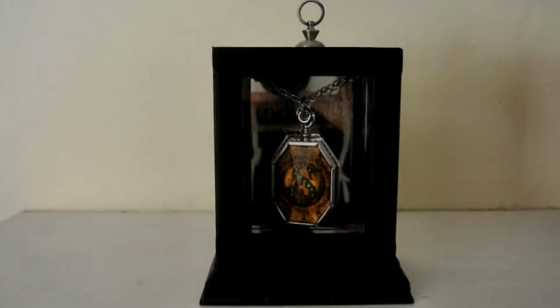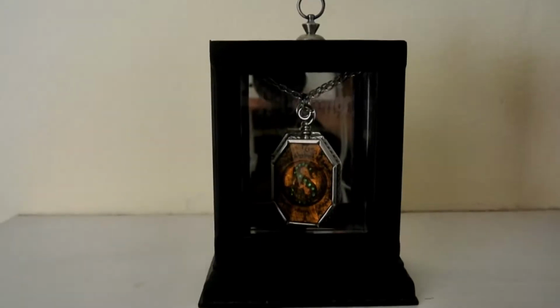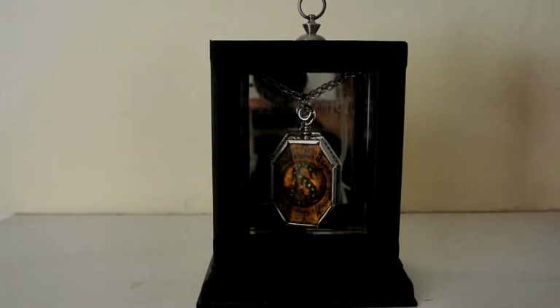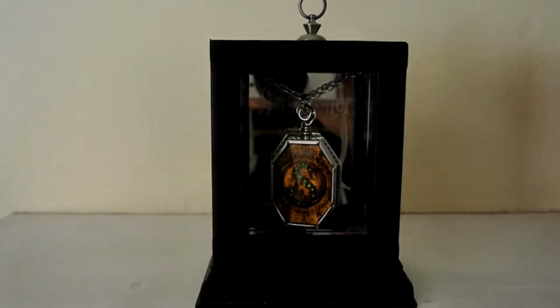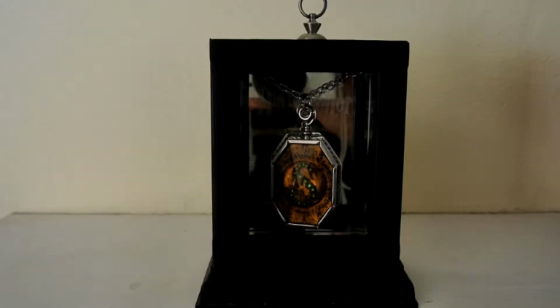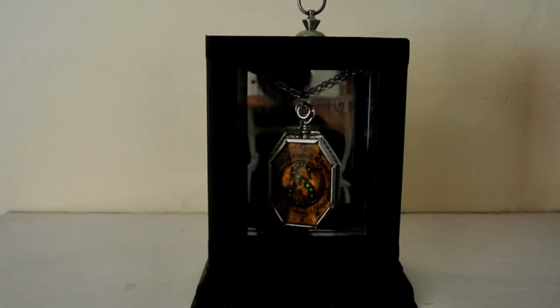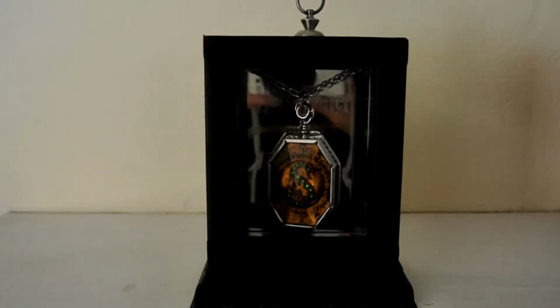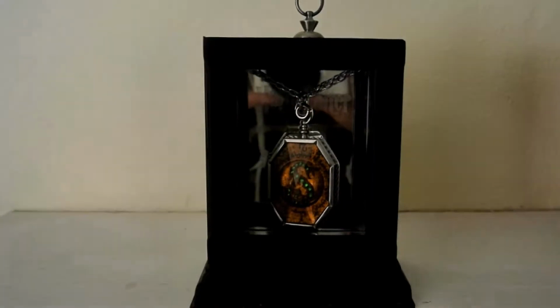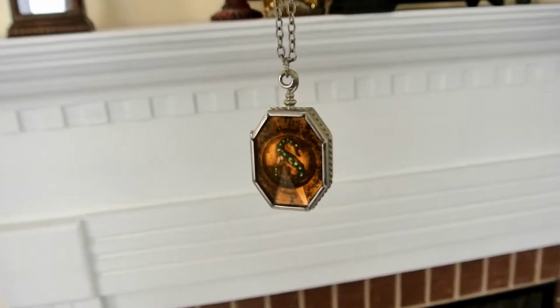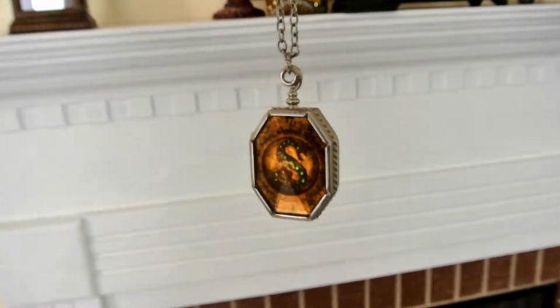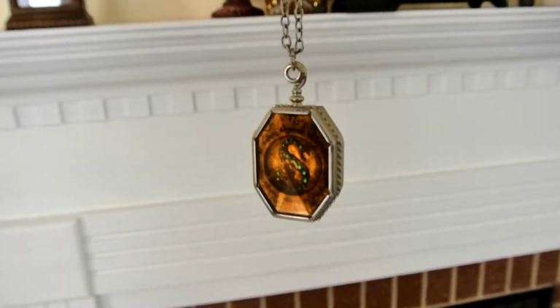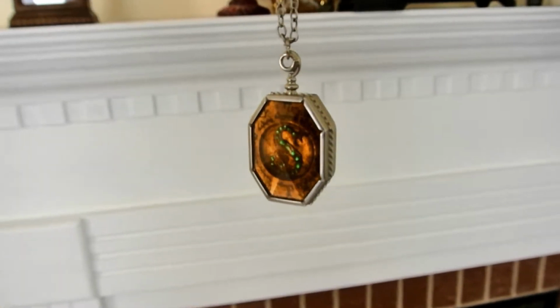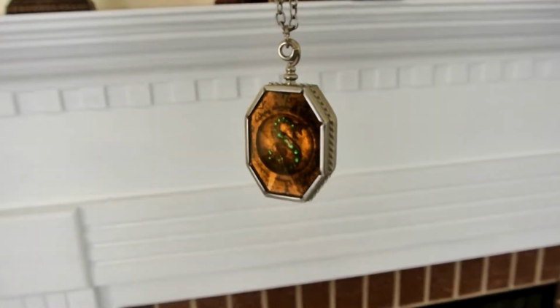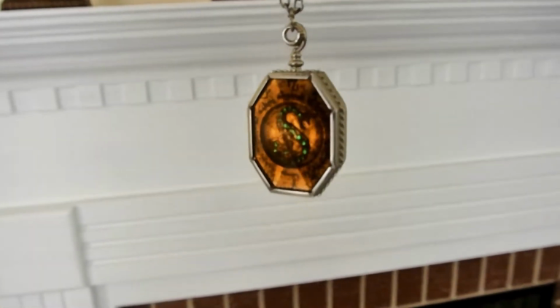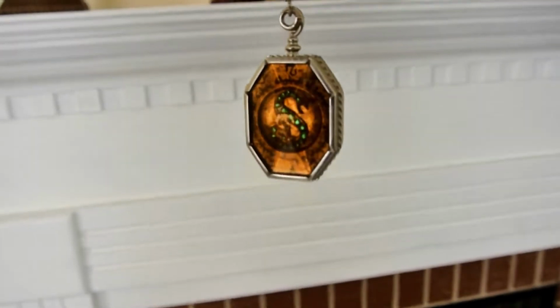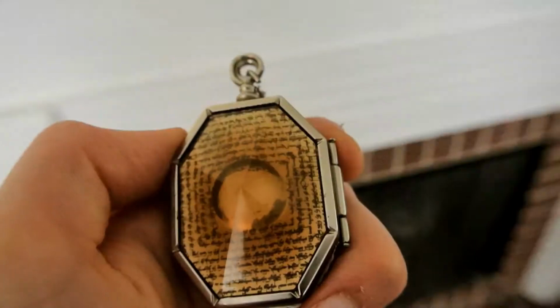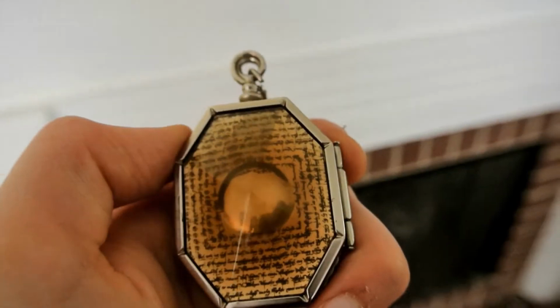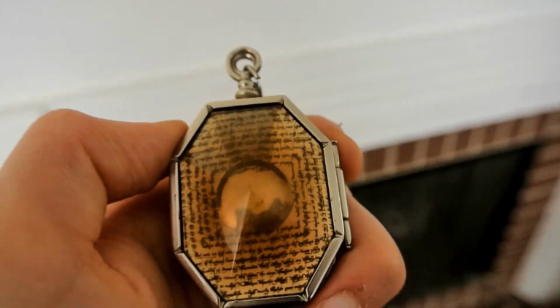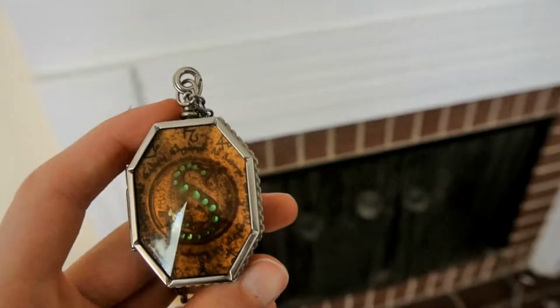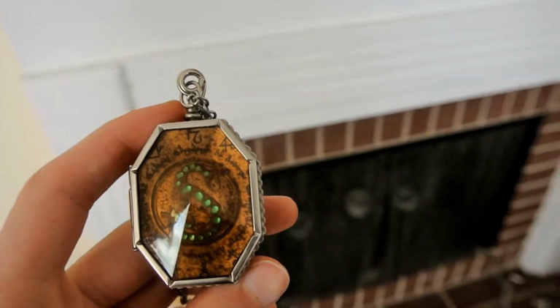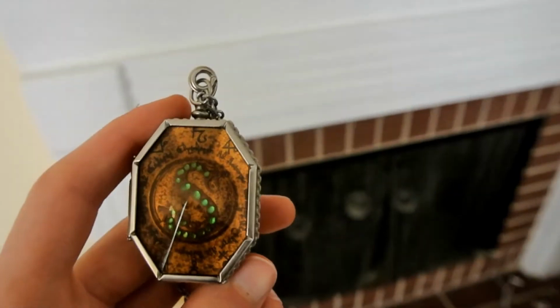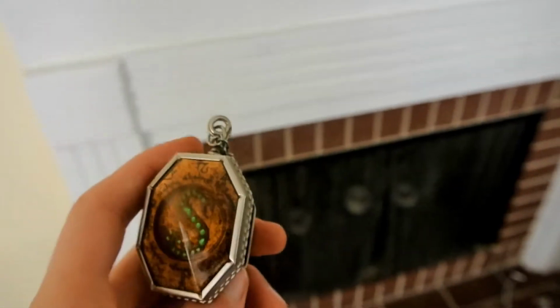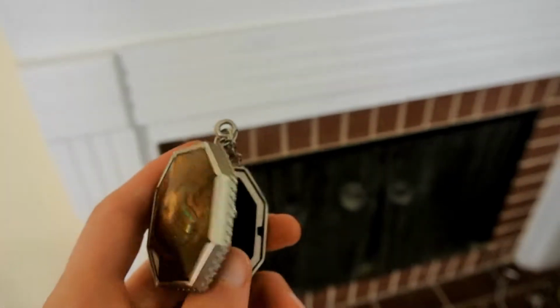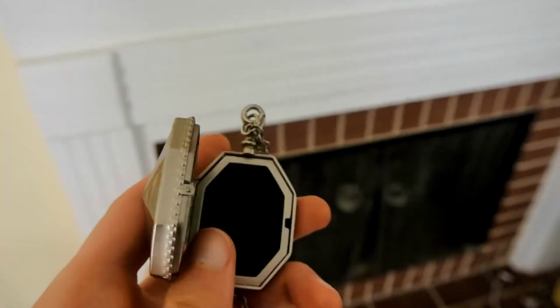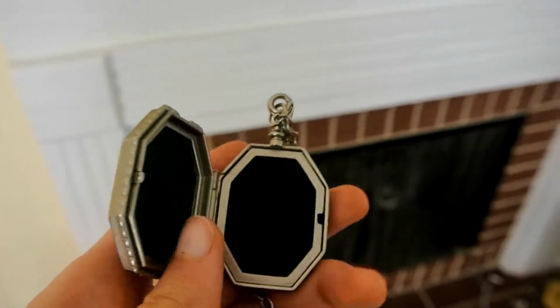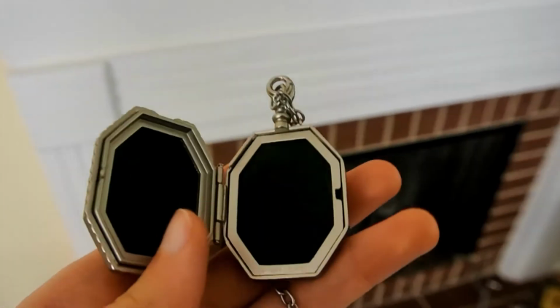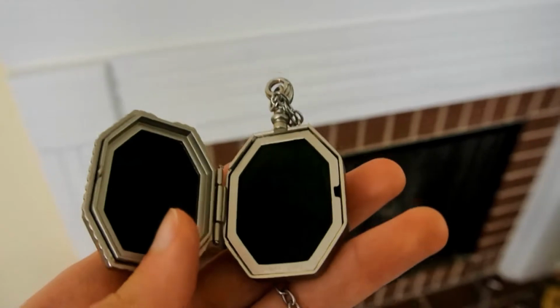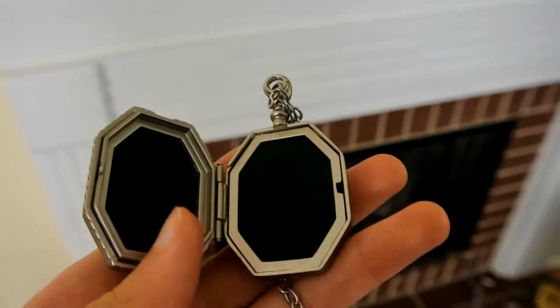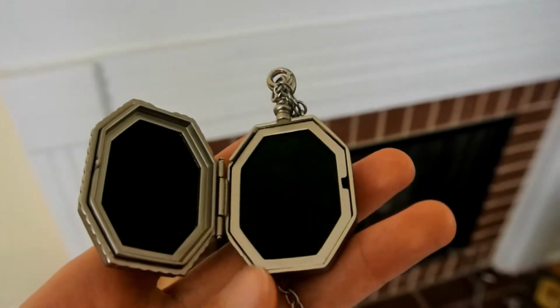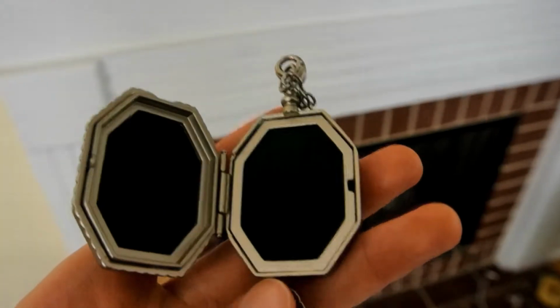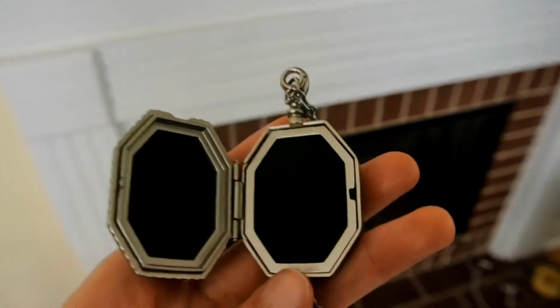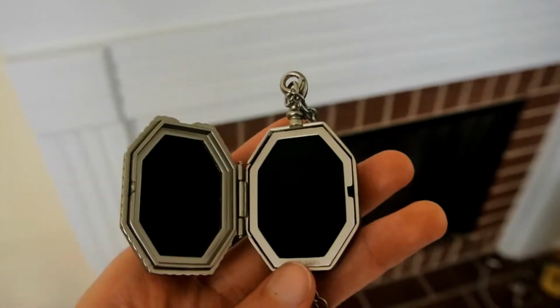This is Salazar Slytherin's locket that I got from the Noble Collection. It does in fact open, and you can put a picture or something in it if you'd like.